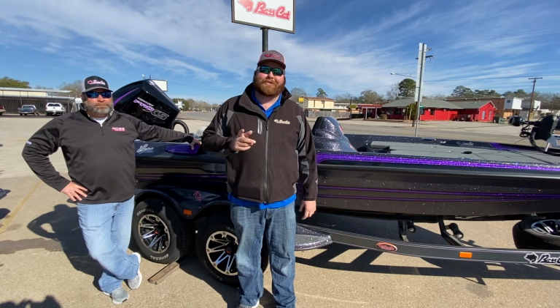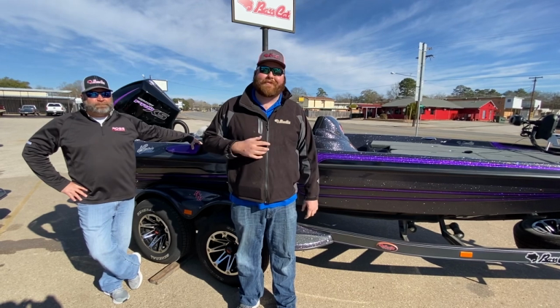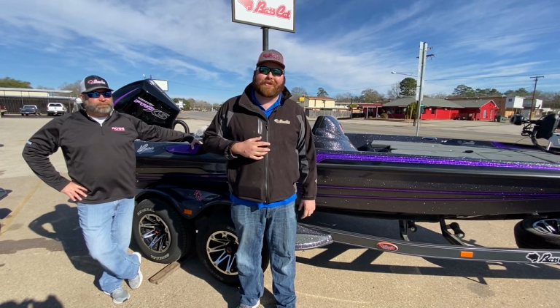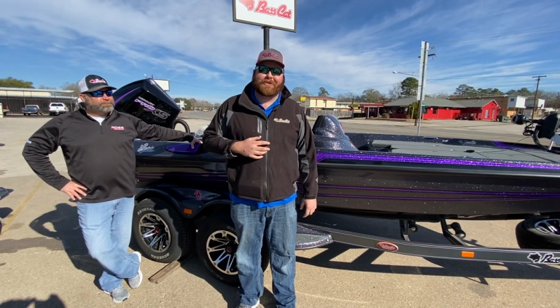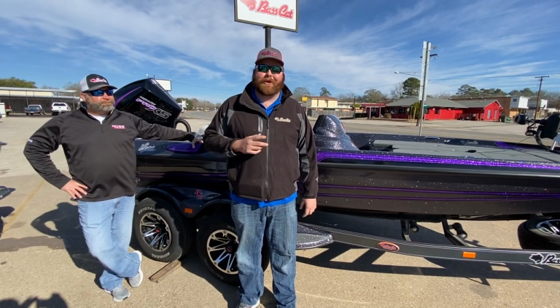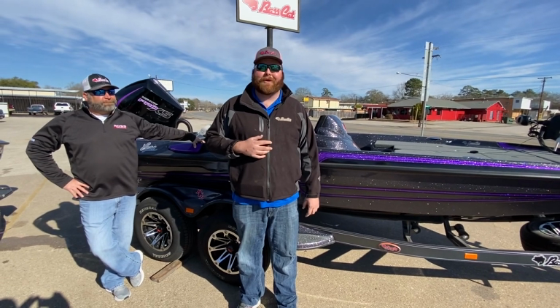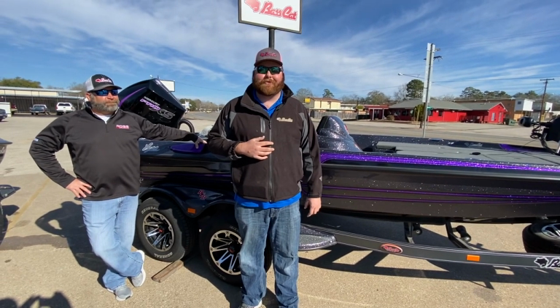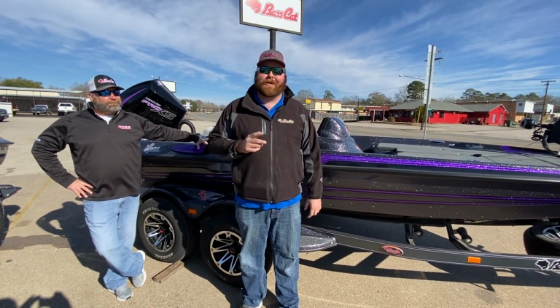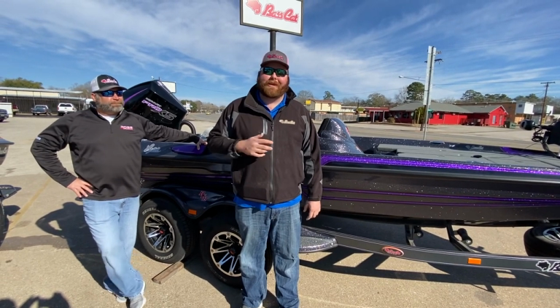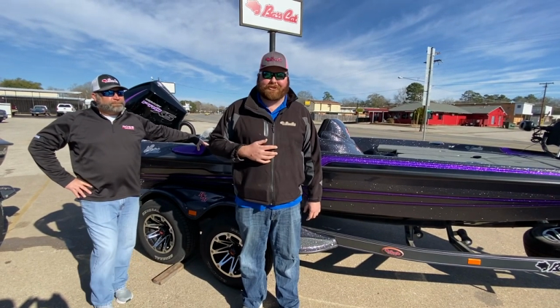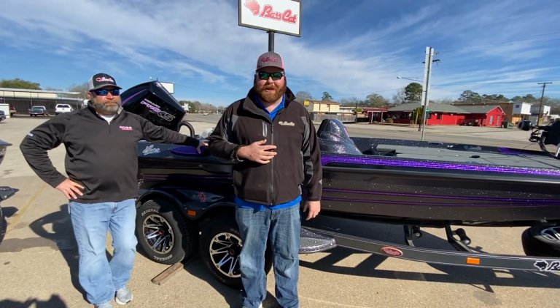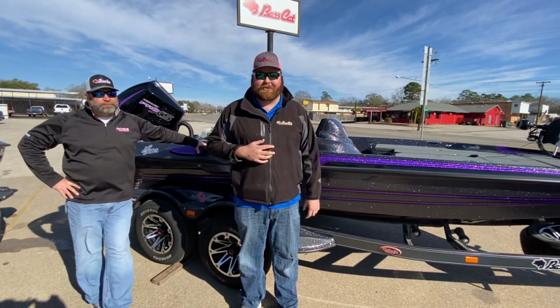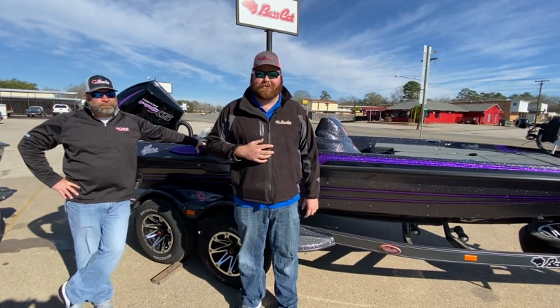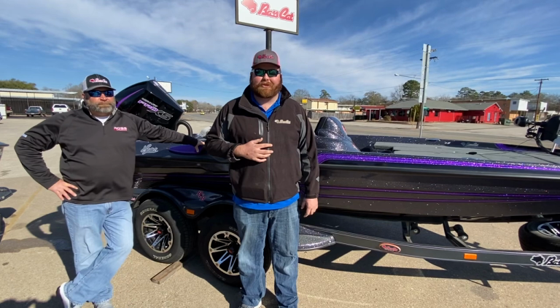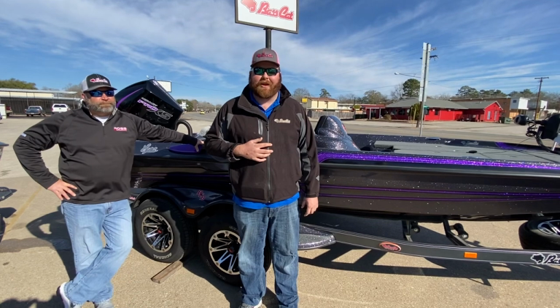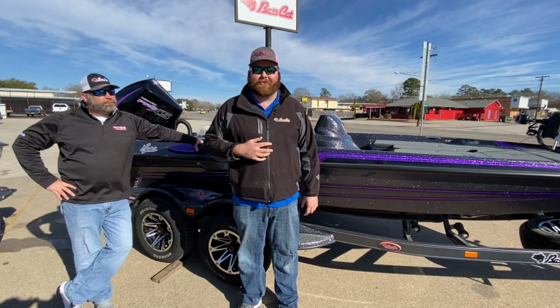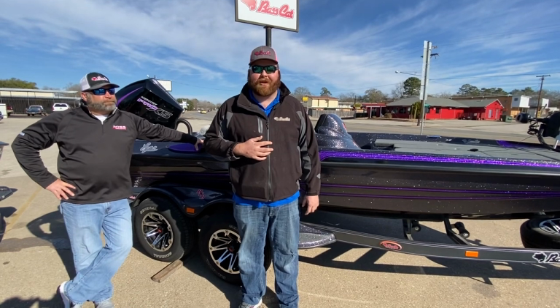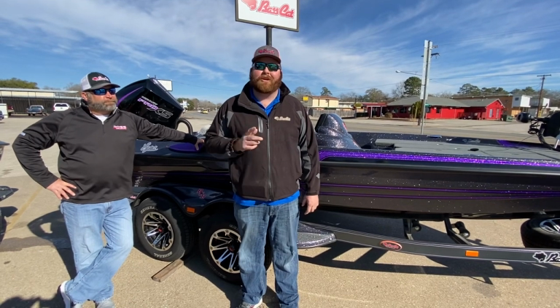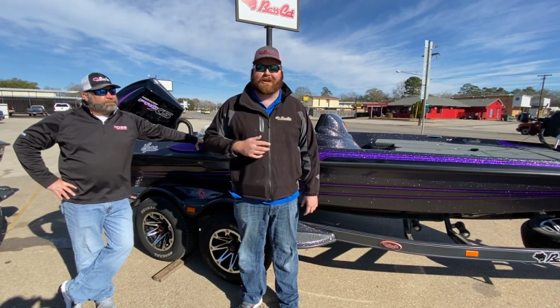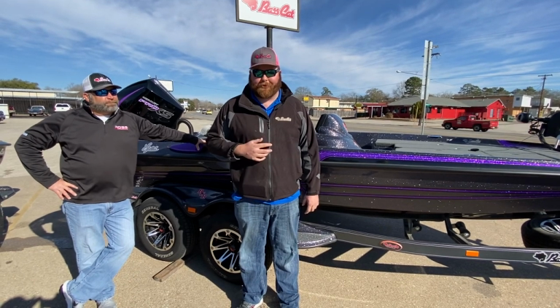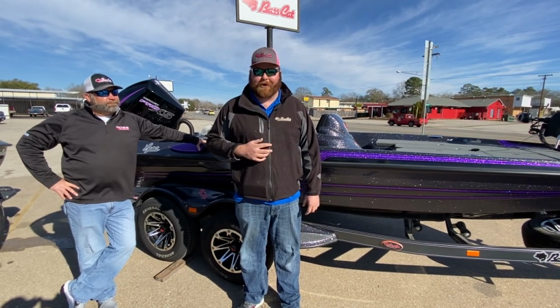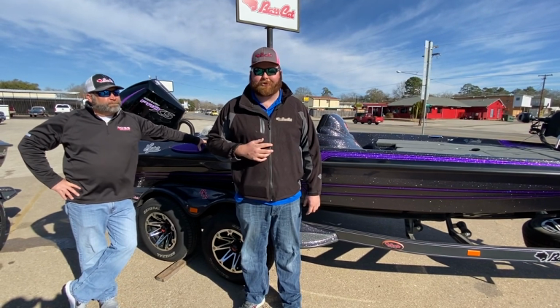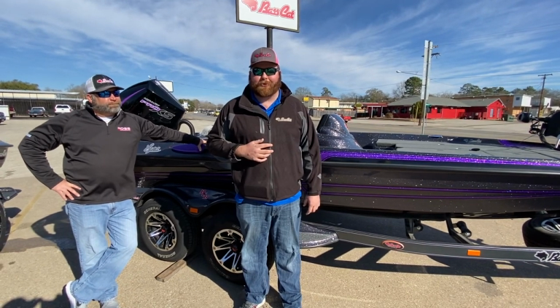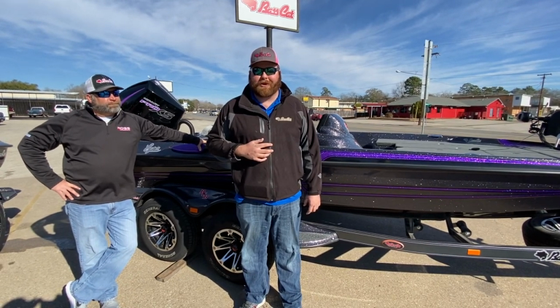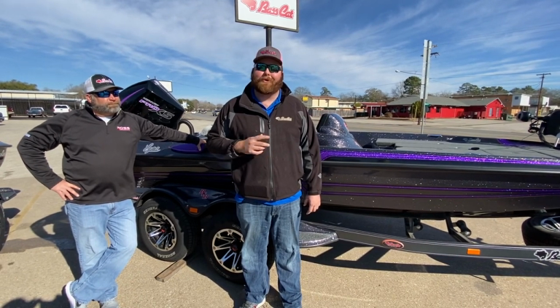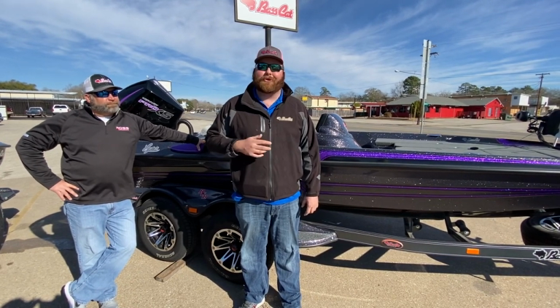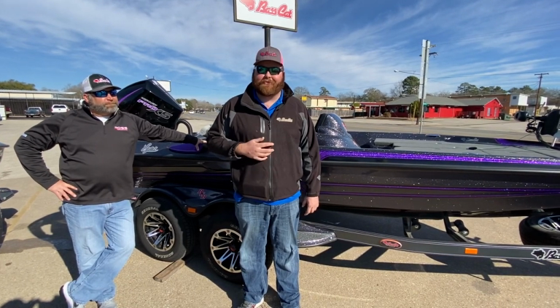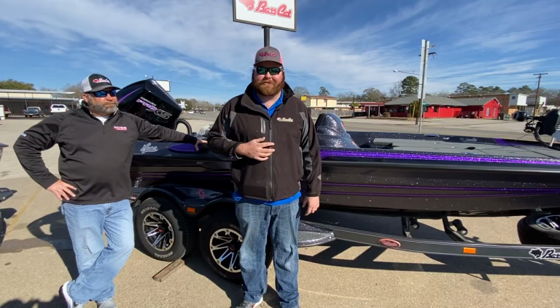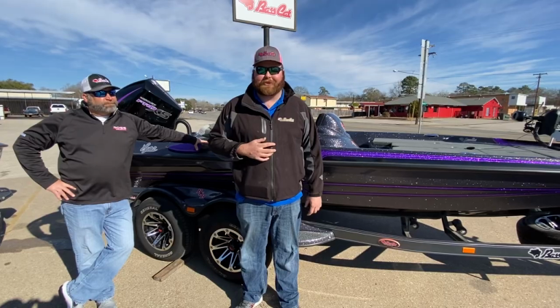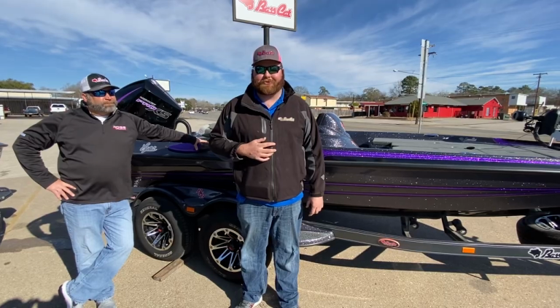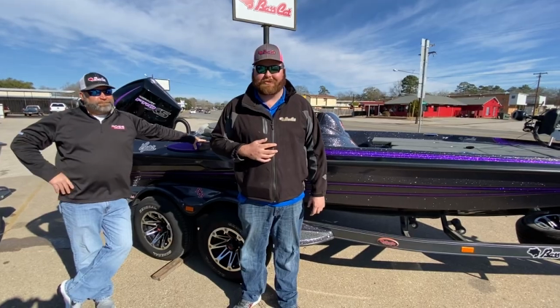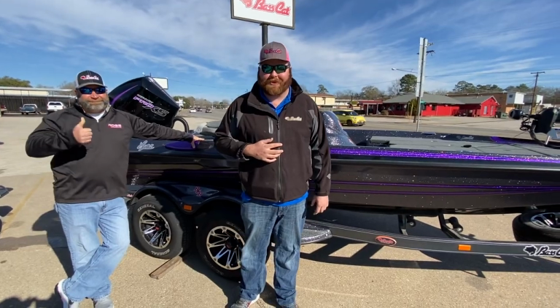It is the Minn Kota Ultrex. If you have any questions on this boat or any of my other inventory, give me a shout at 936-465-5551. Check out our website RossMotorsports.com. We do have financing and we accept trades. Thank you.